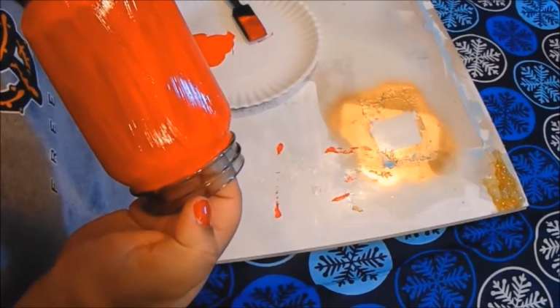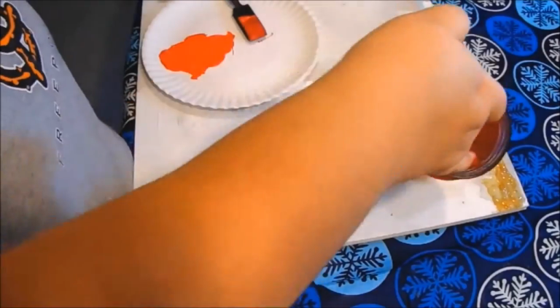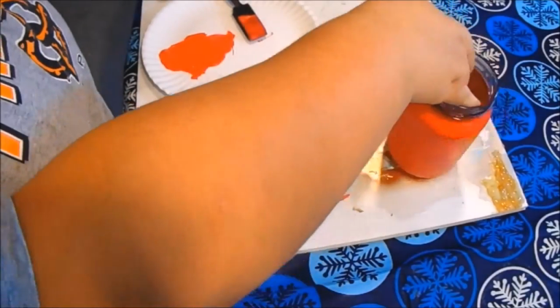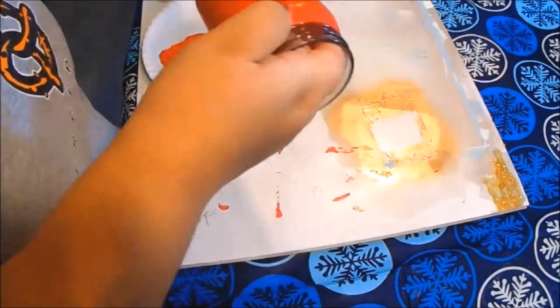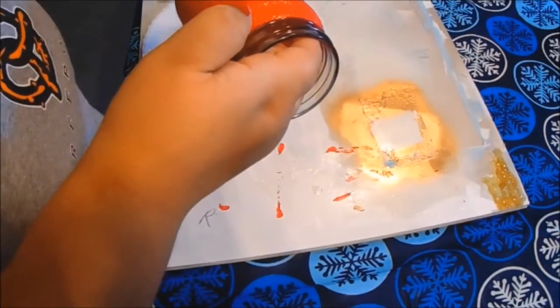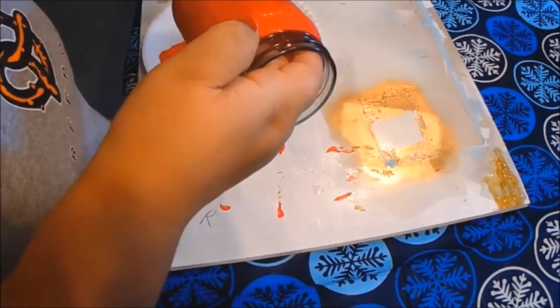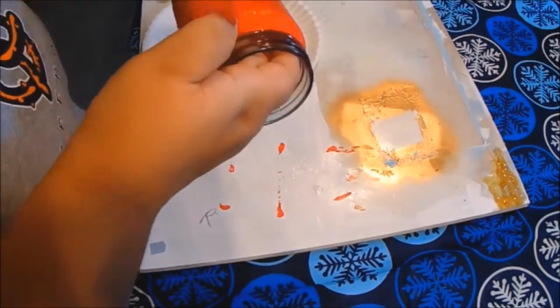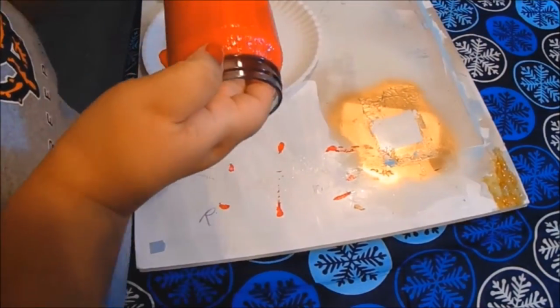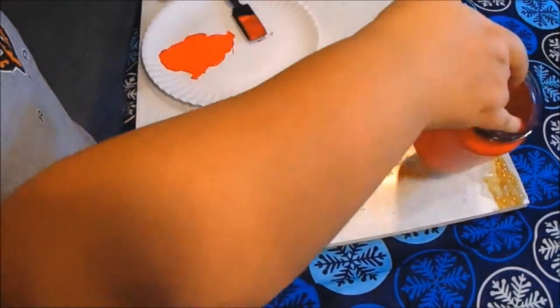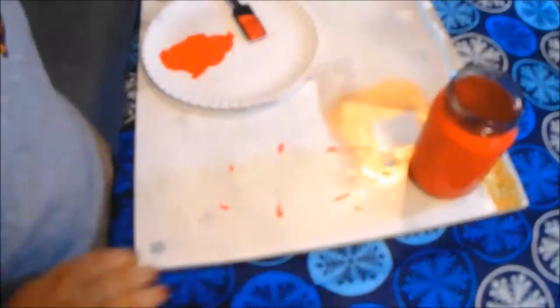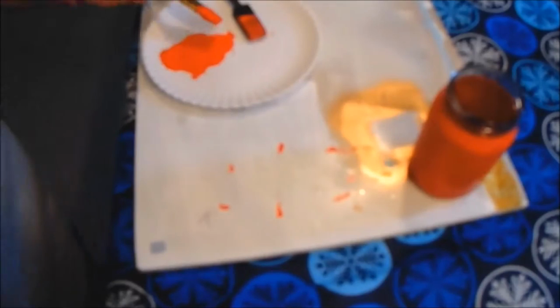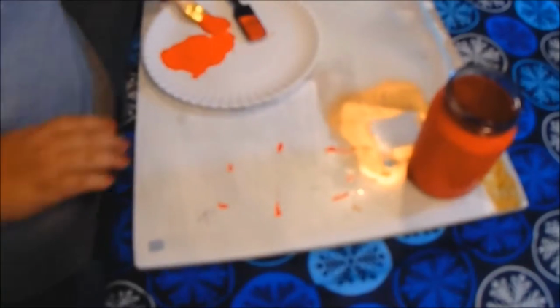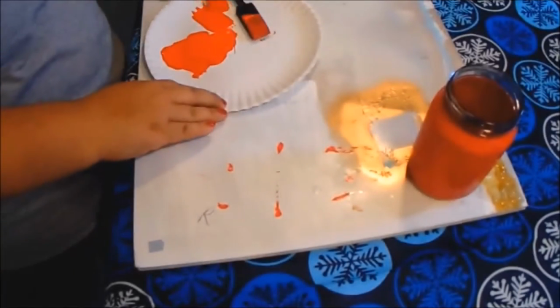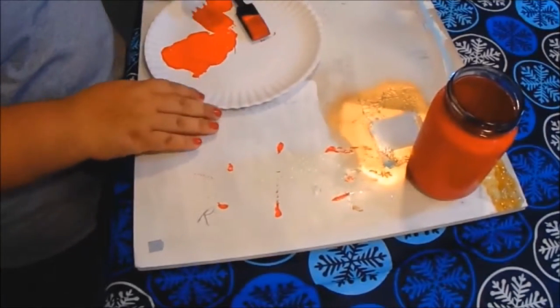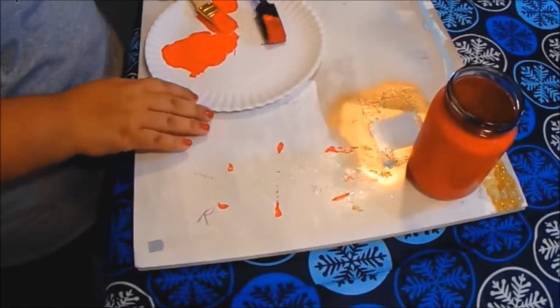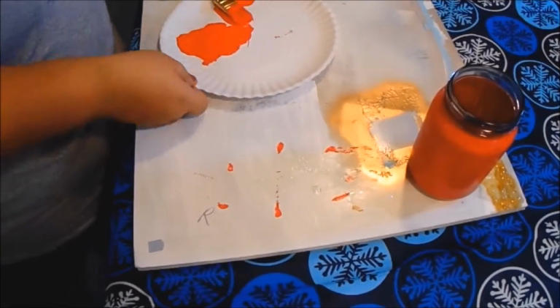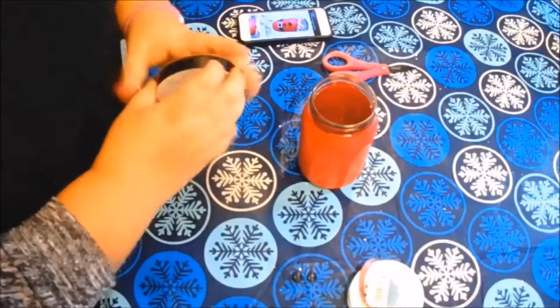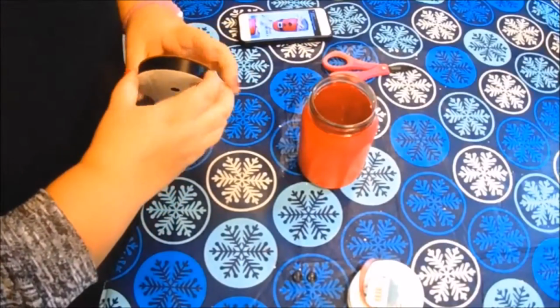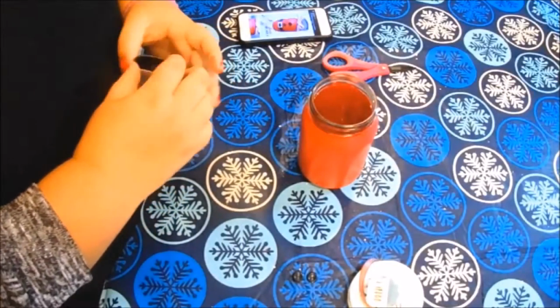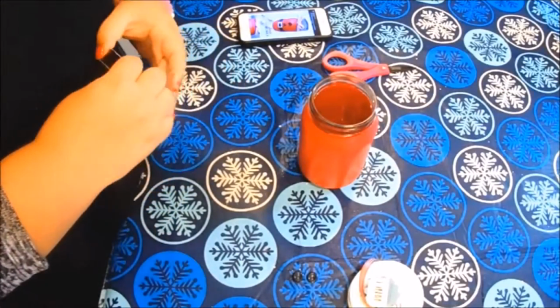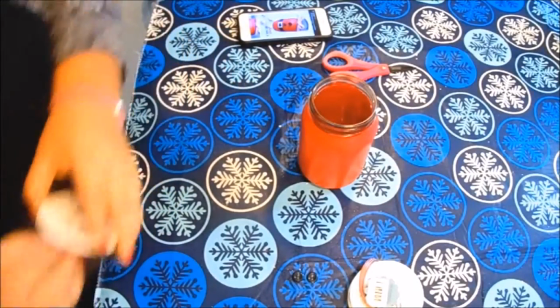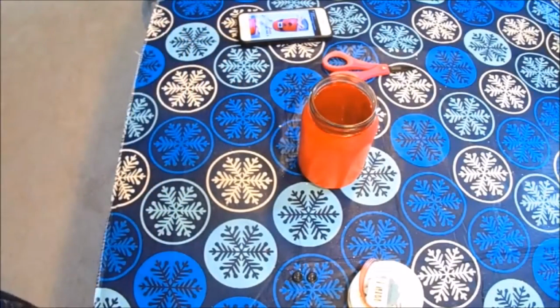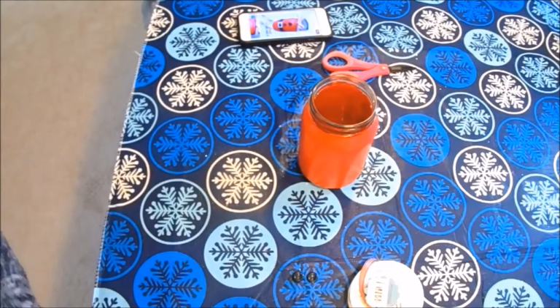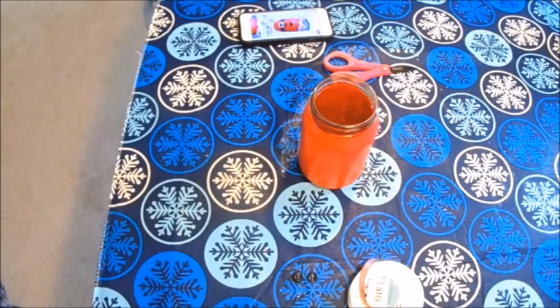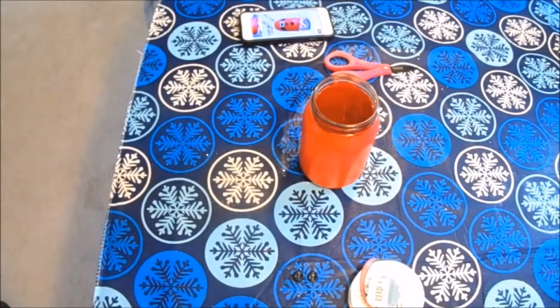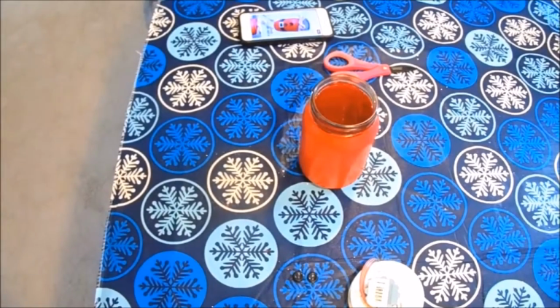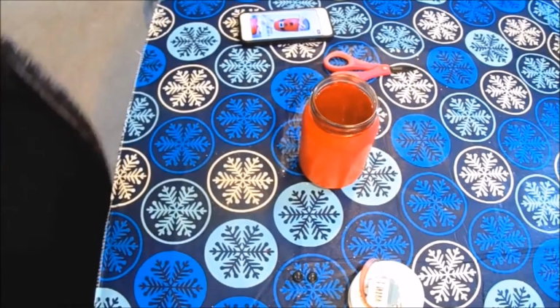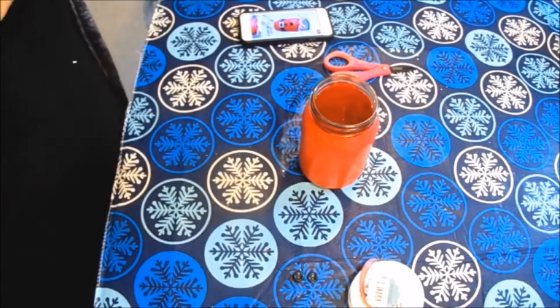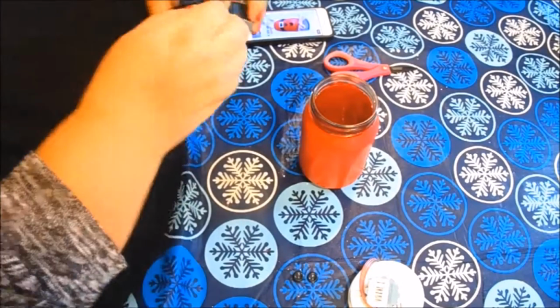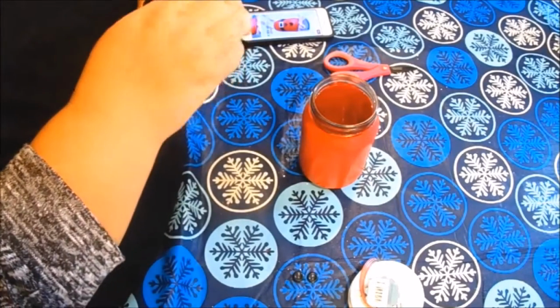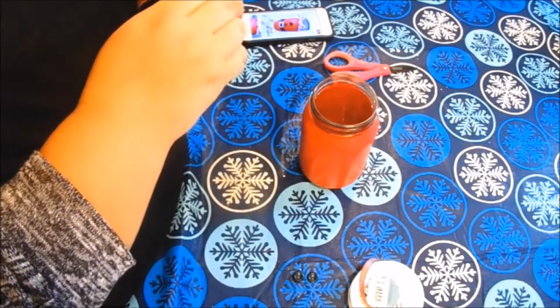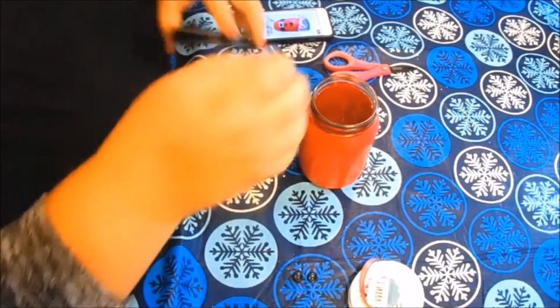You can optionally wrap the red and white striped ribbon around to jazz it up a little bit. I couldn't make a bow so I just tied it around, and then you have your Santa painted mason jar.